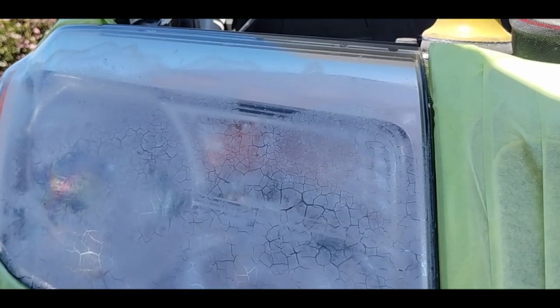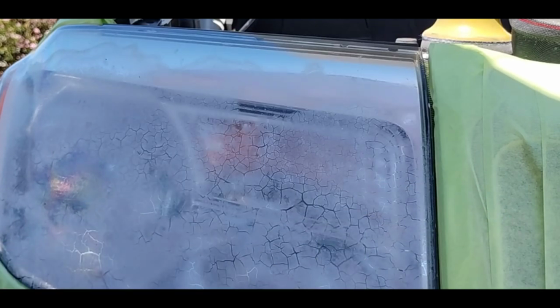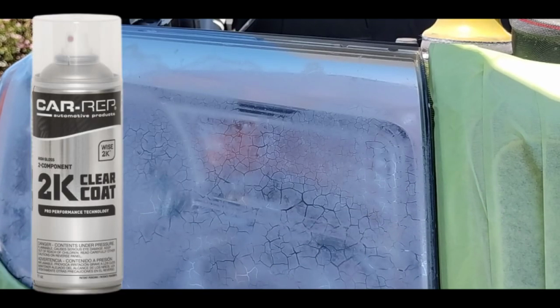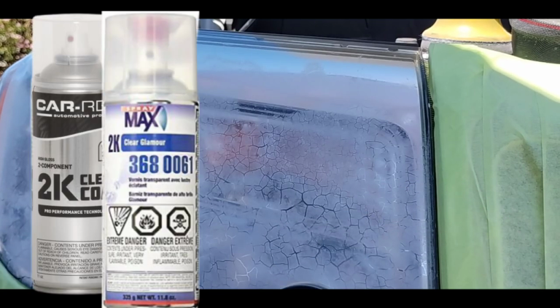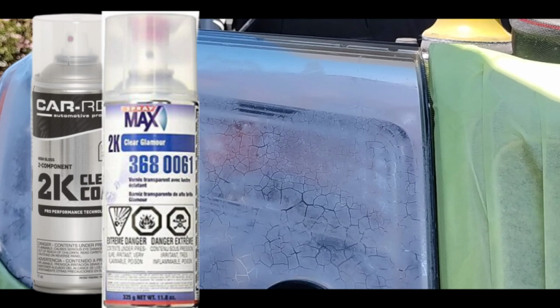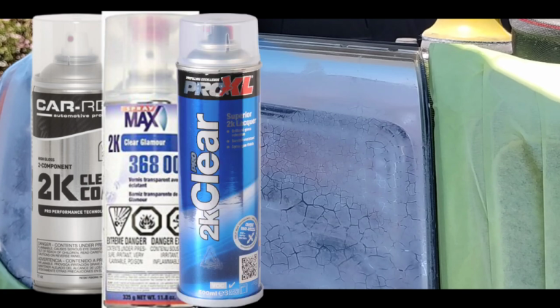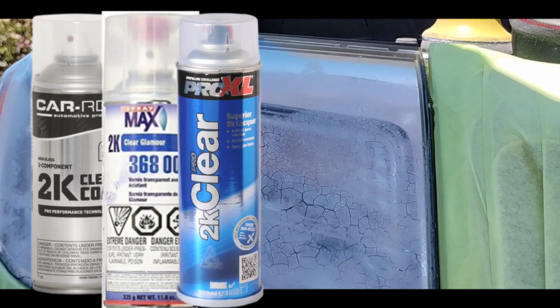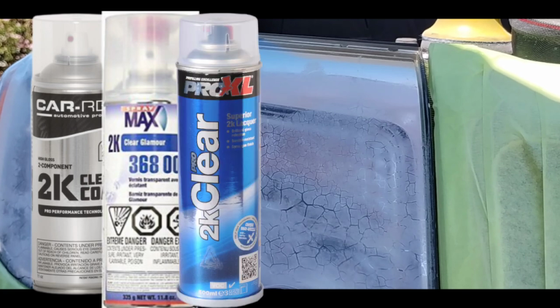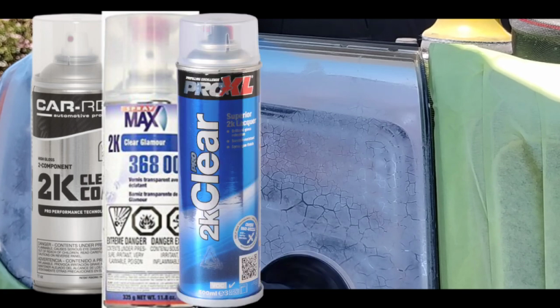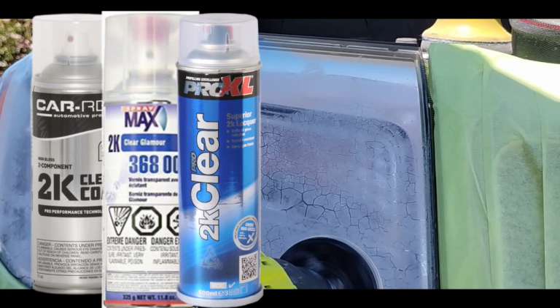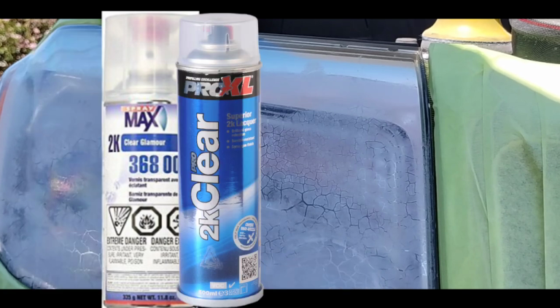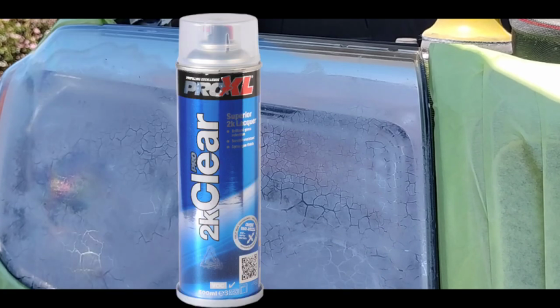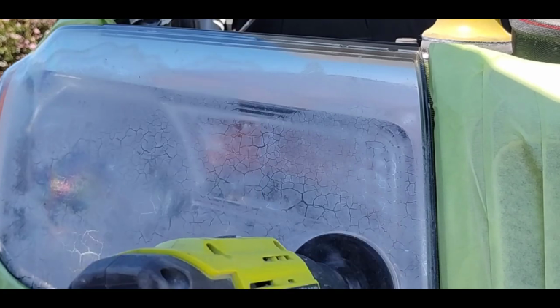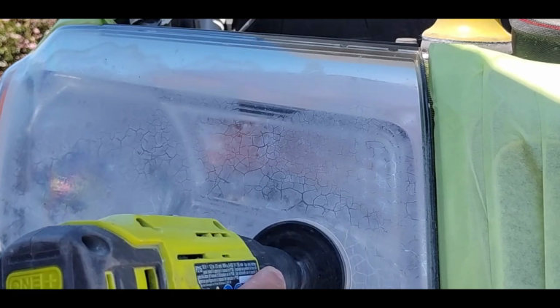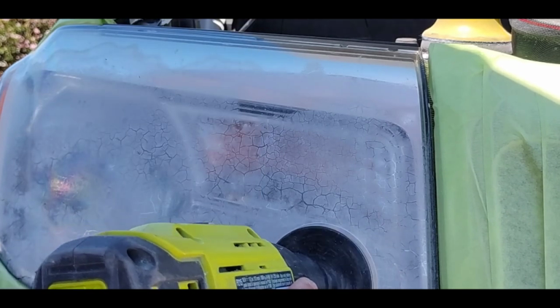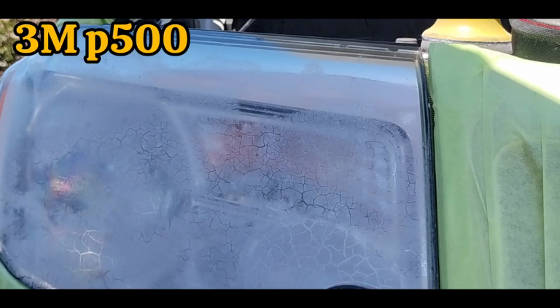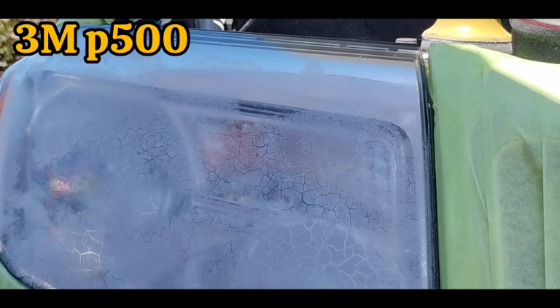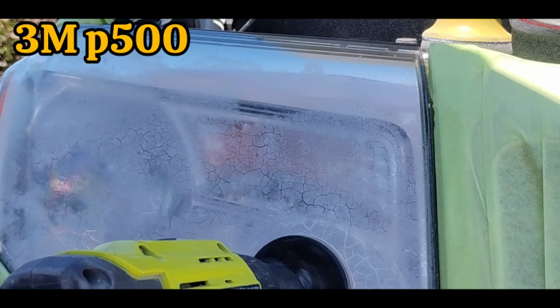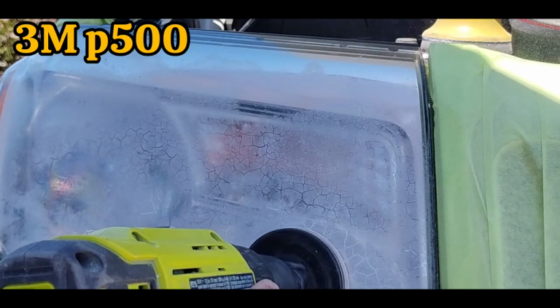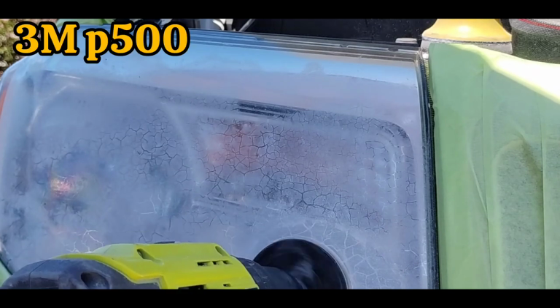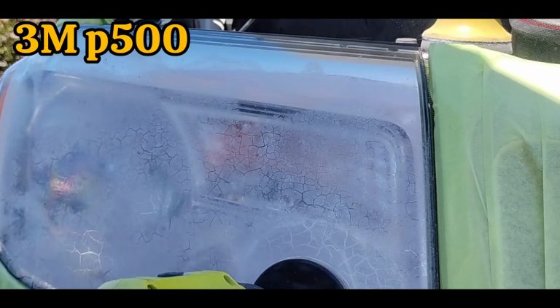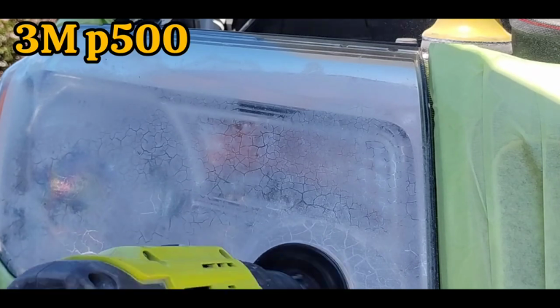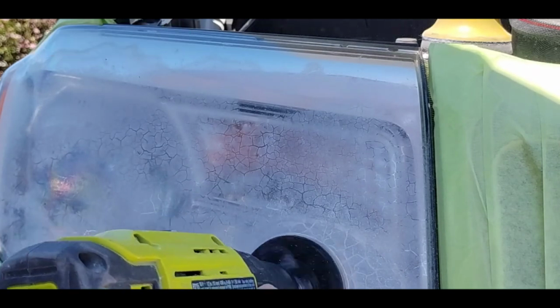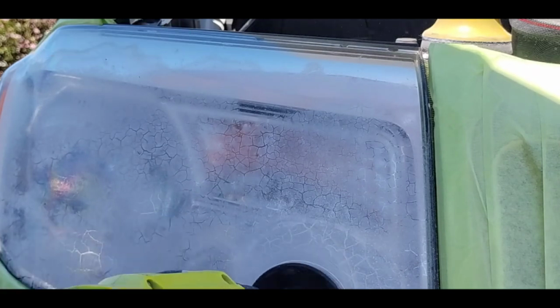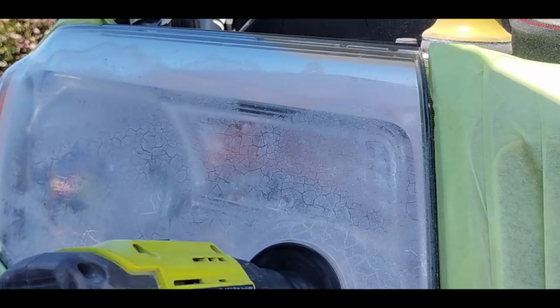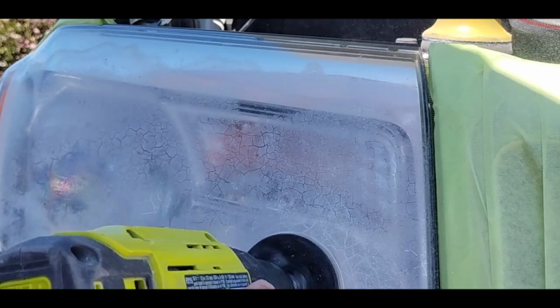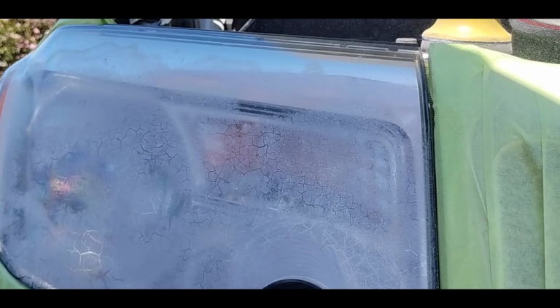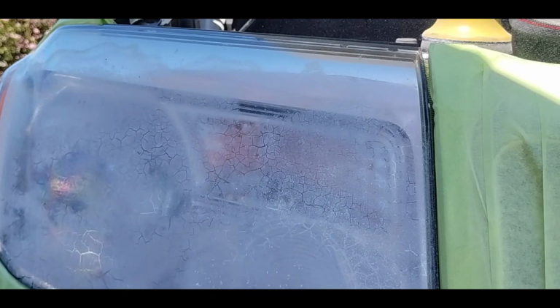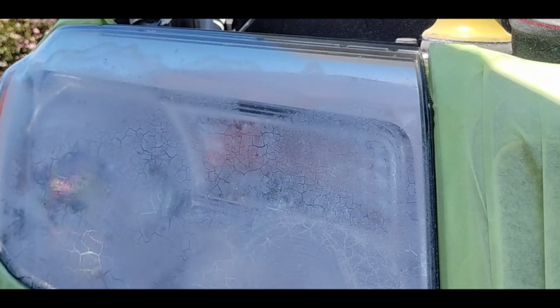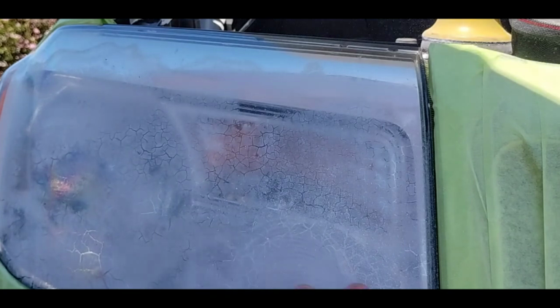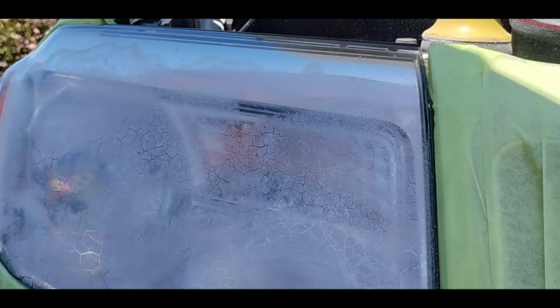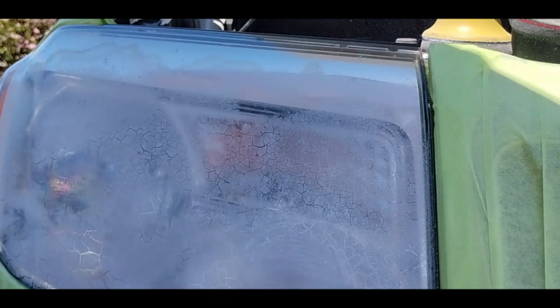Sometimes you can do a light with 2K clear and it looks perfect. It'll look fine for a while, but then through the elements, the sun, the heat, the cold, different things start to happen.